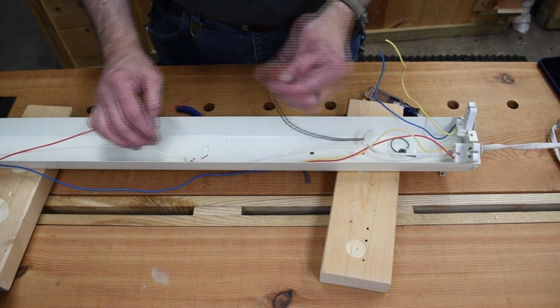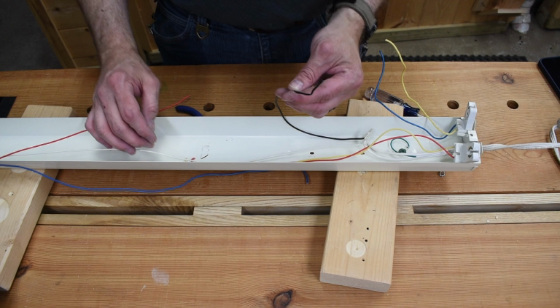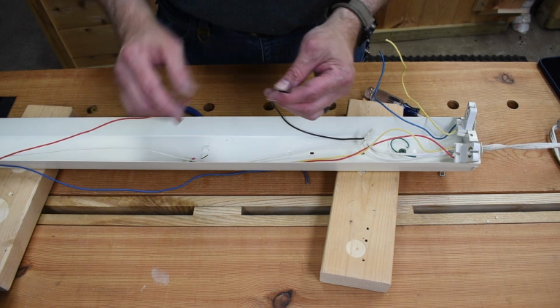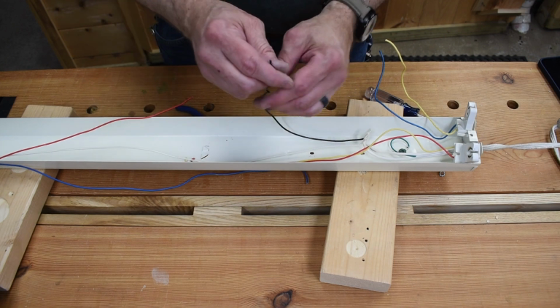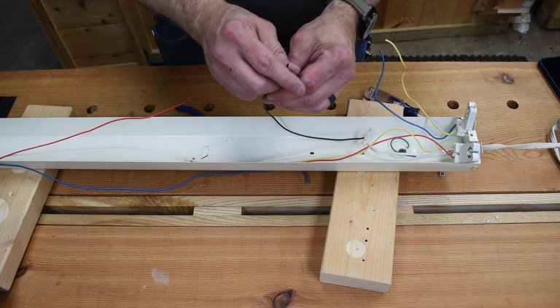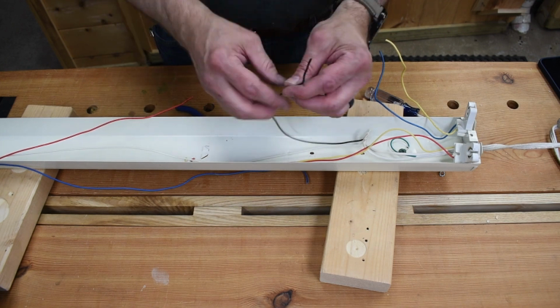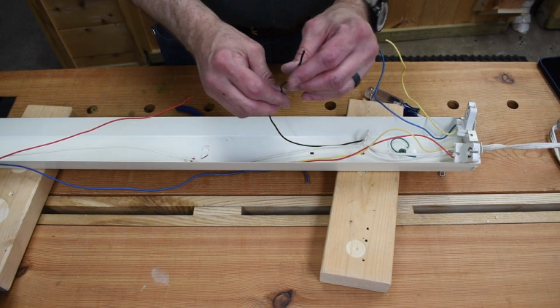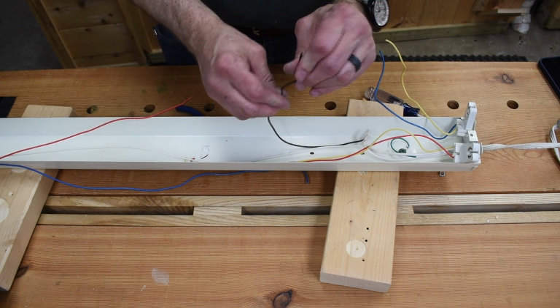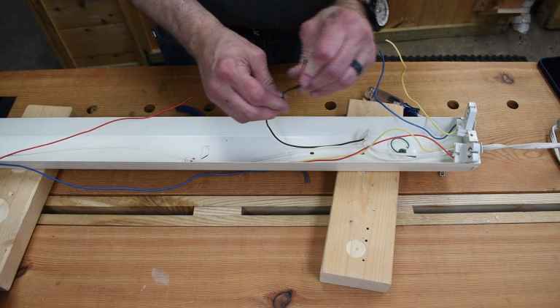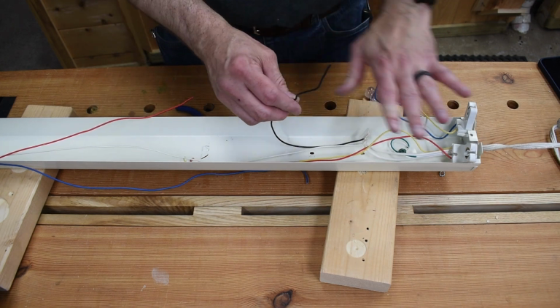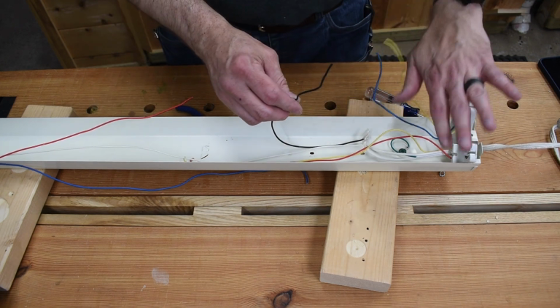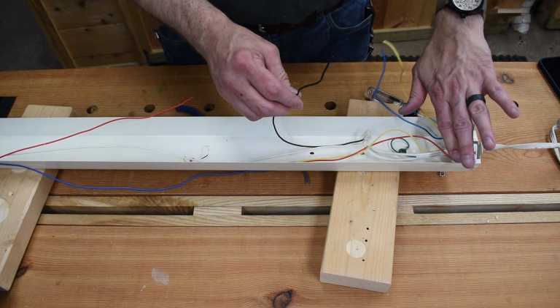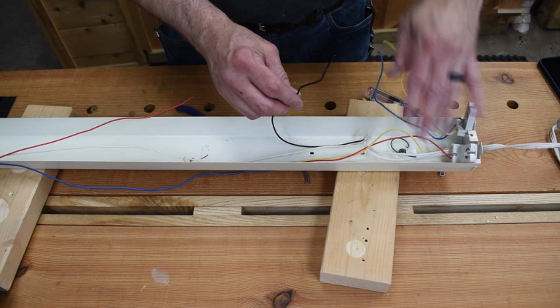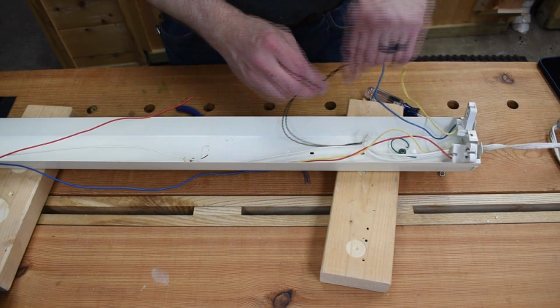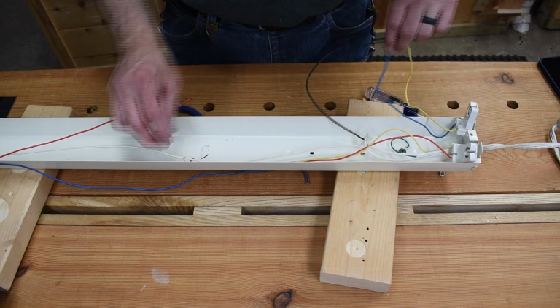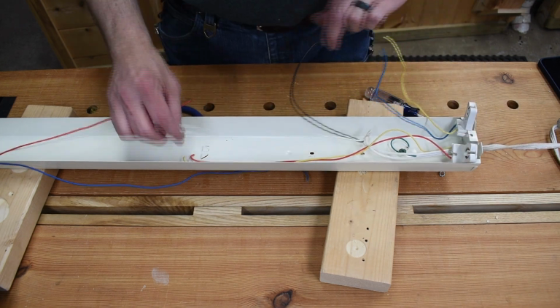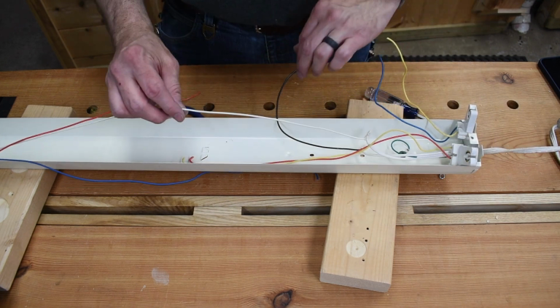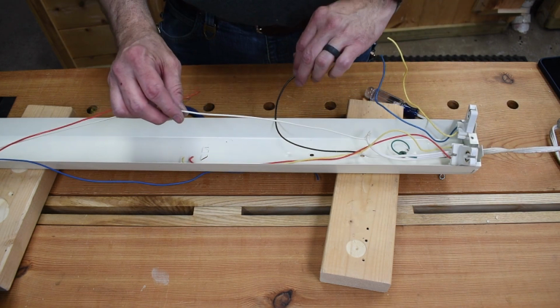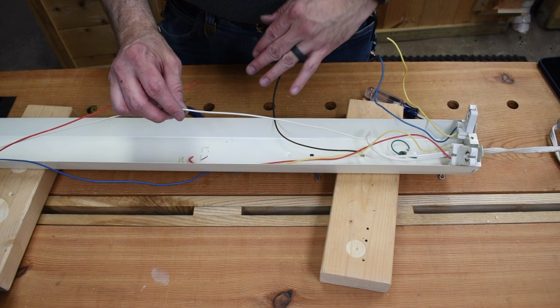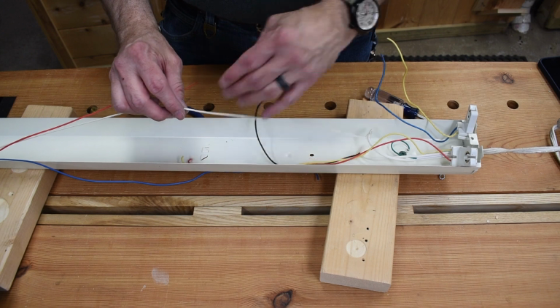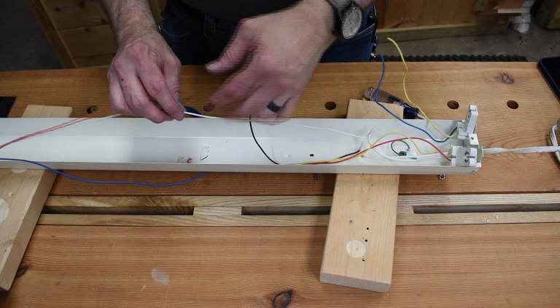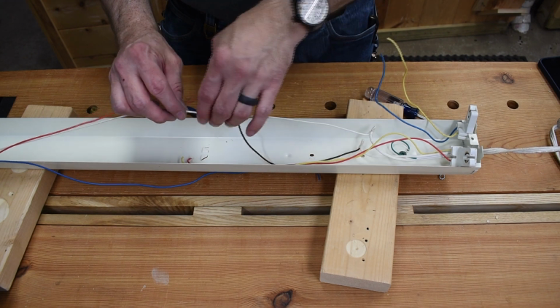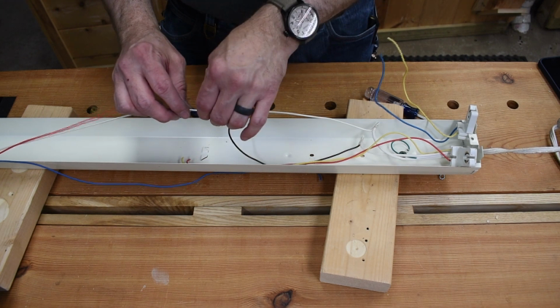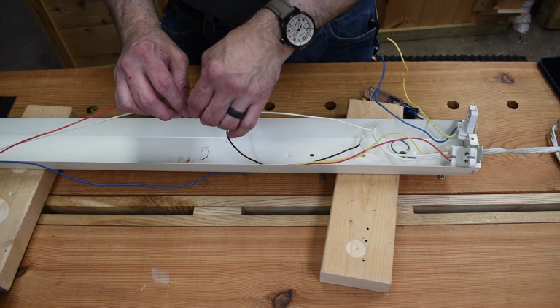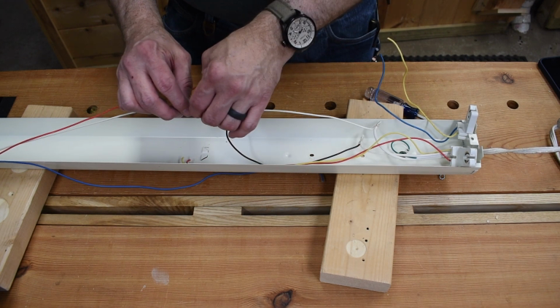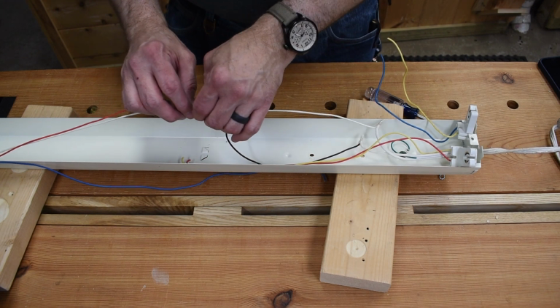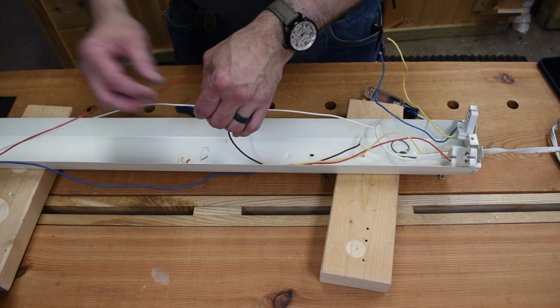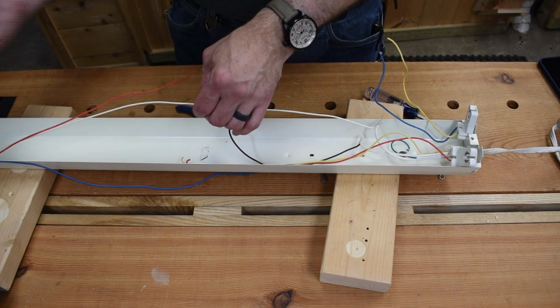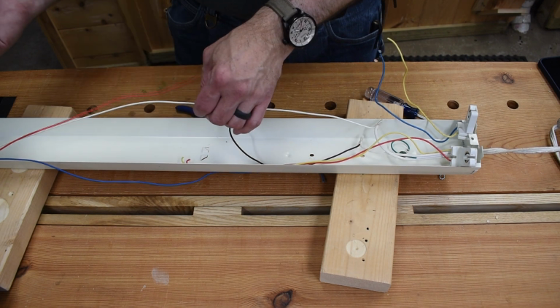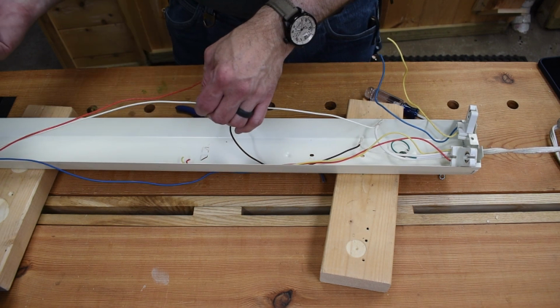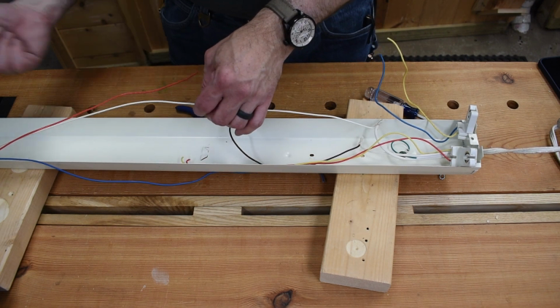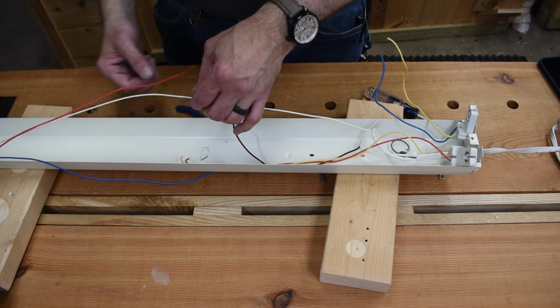Here's our hot wire. Just because it's shorter, I'm going to wire that up to this side. The neutral wire here, we're going to cut that and get that wired into the other side.